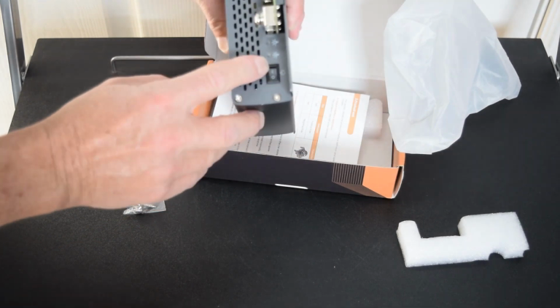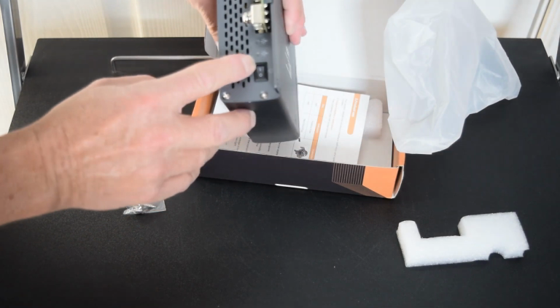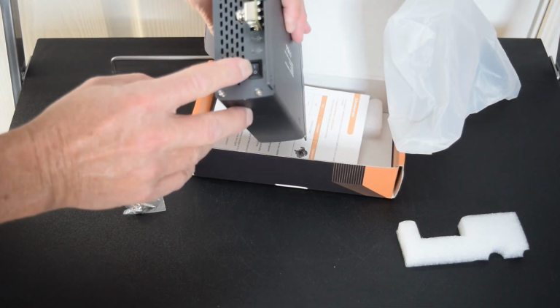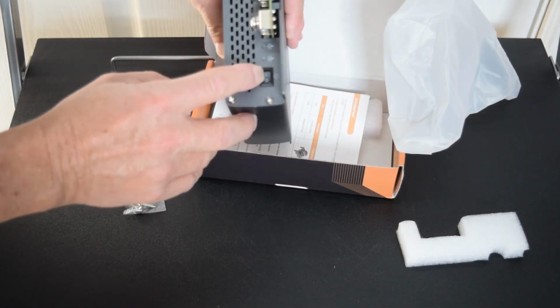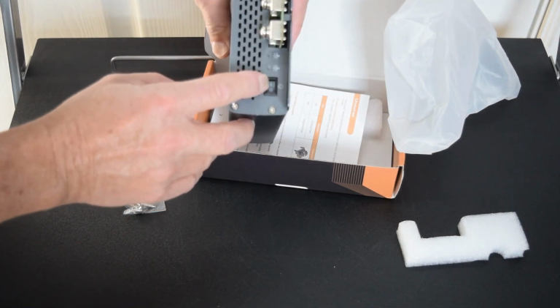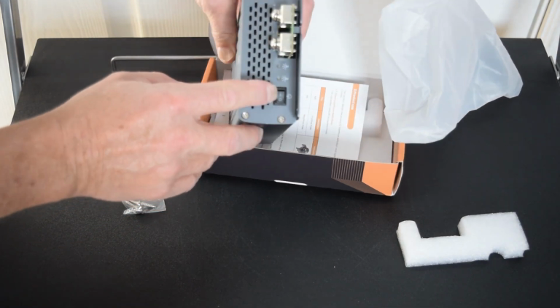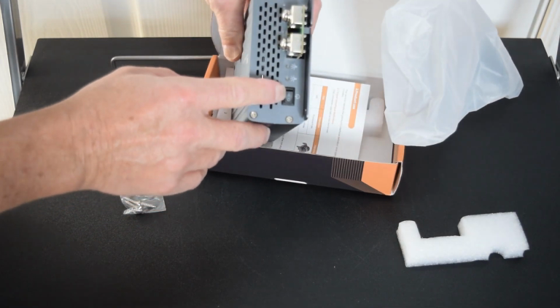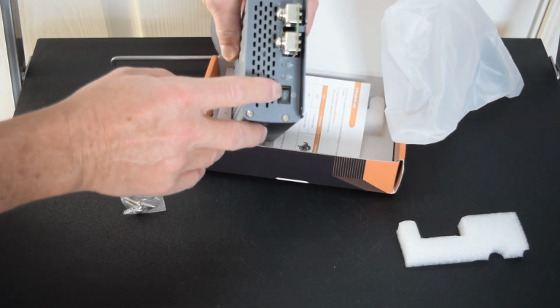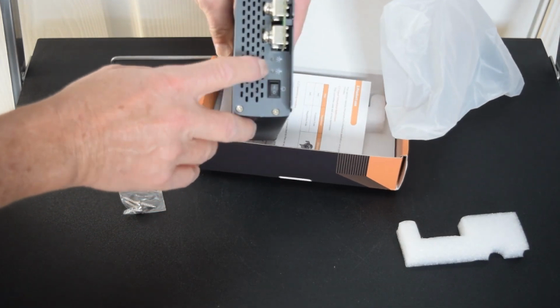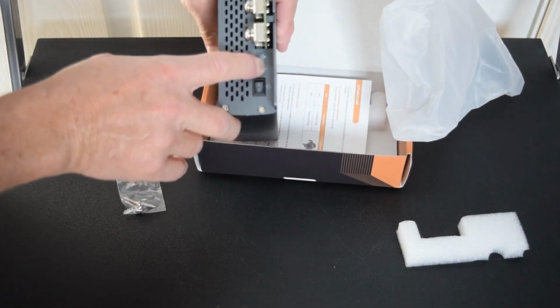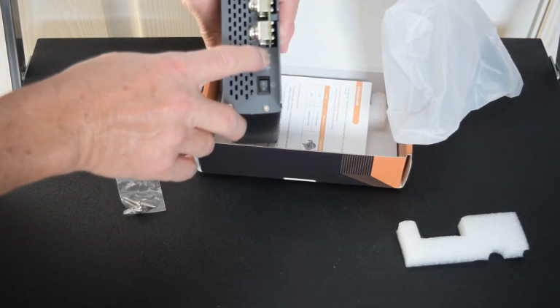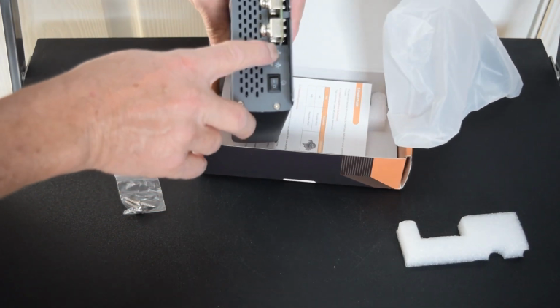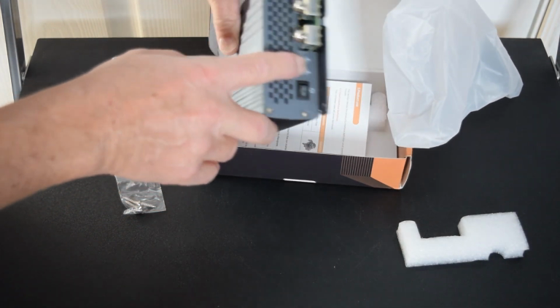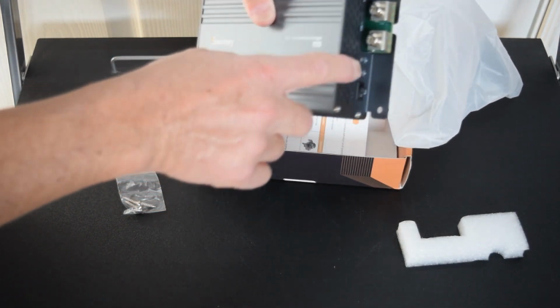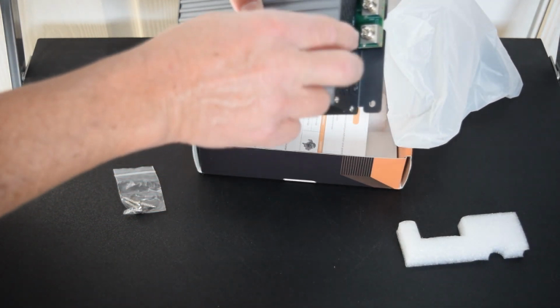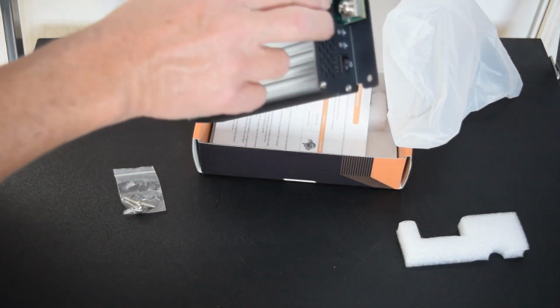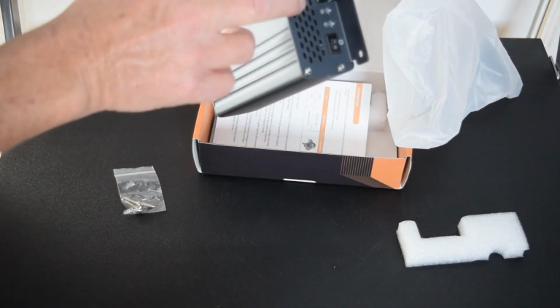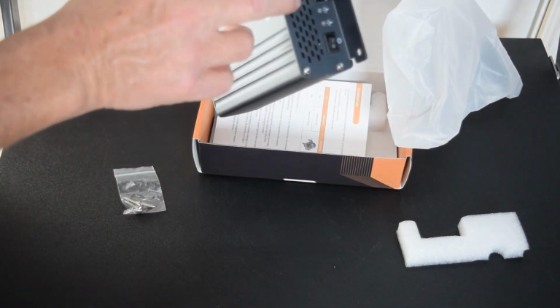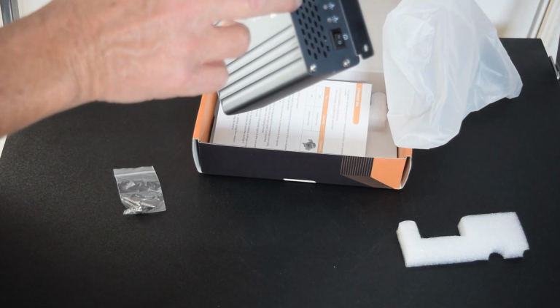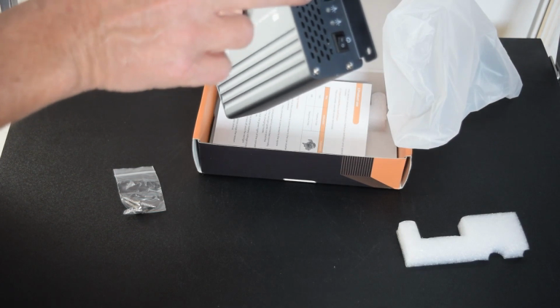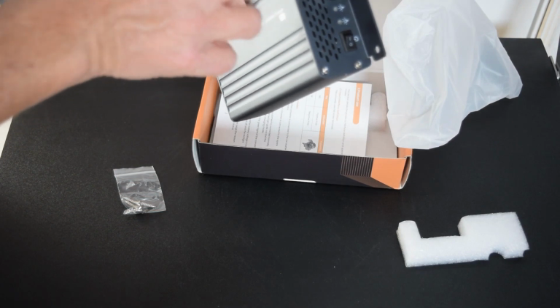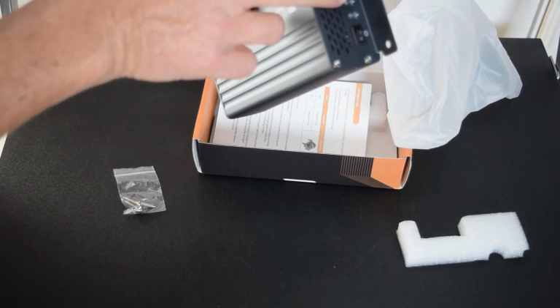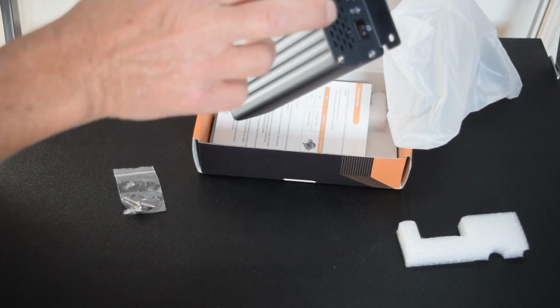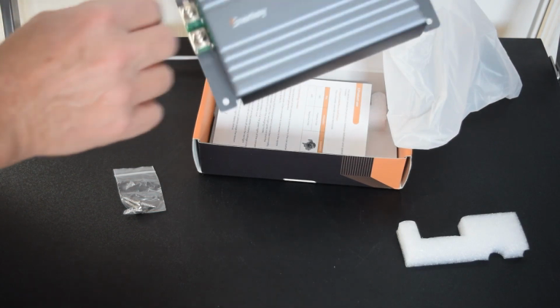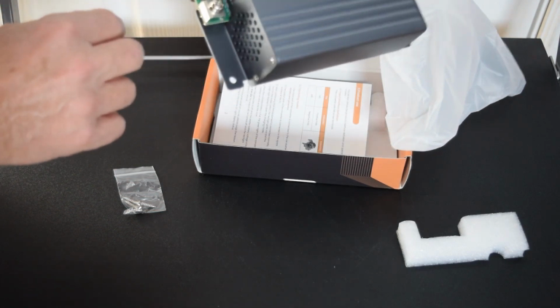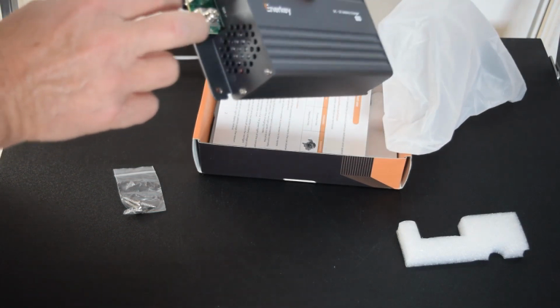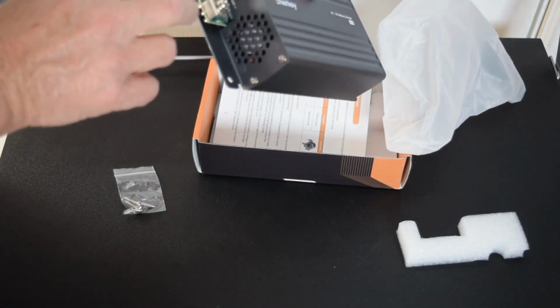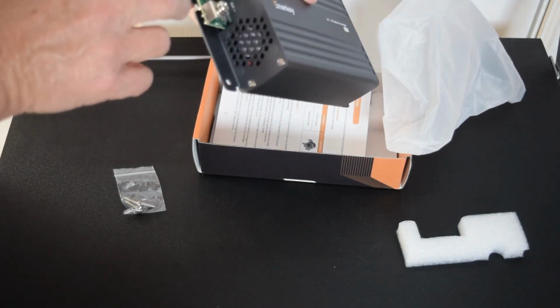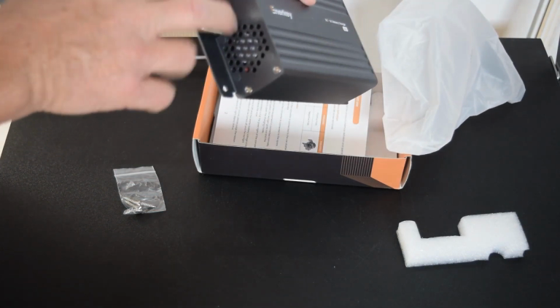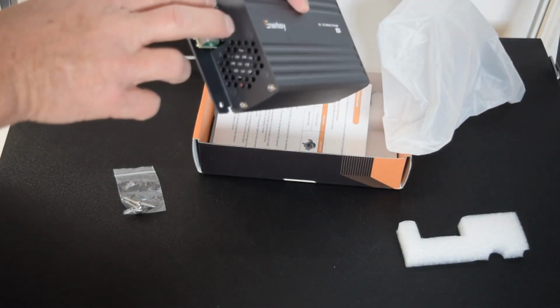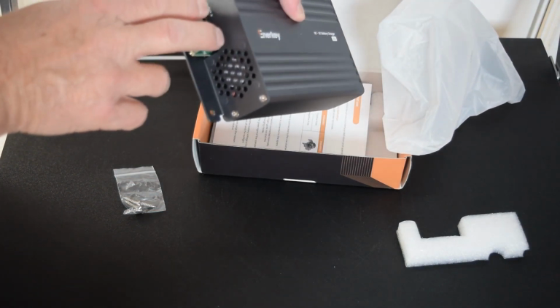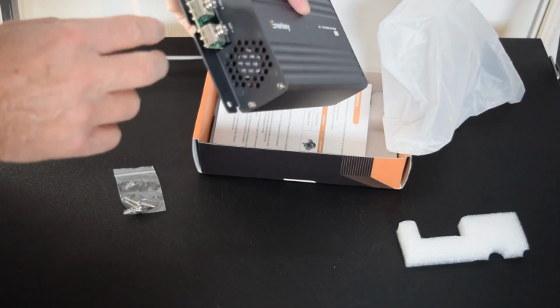We've got a switch to turn it on, indicator lights, and we have voltages in and voltages out.